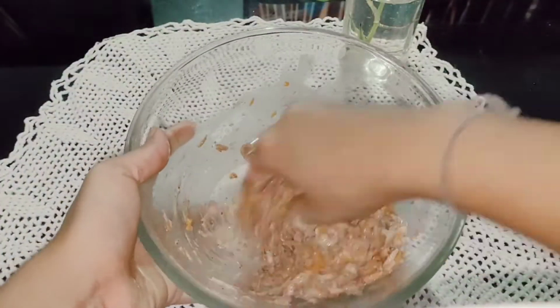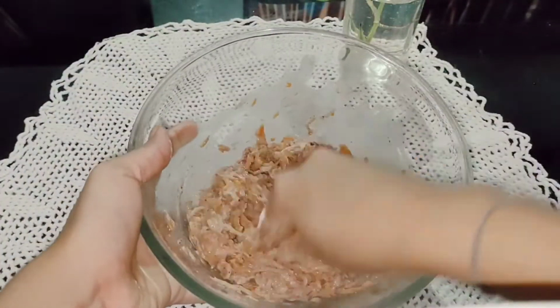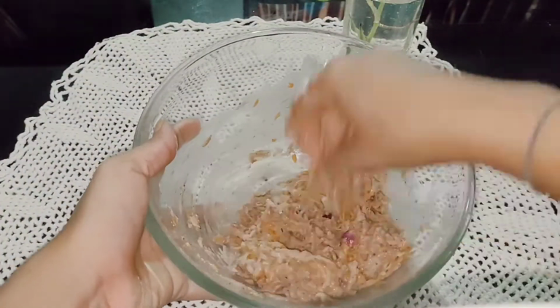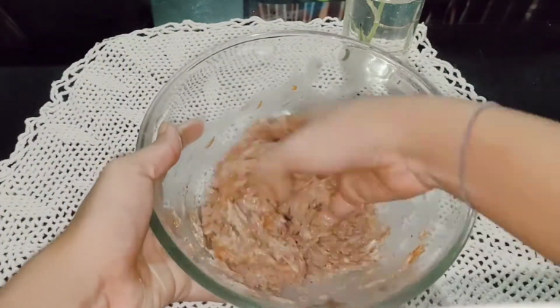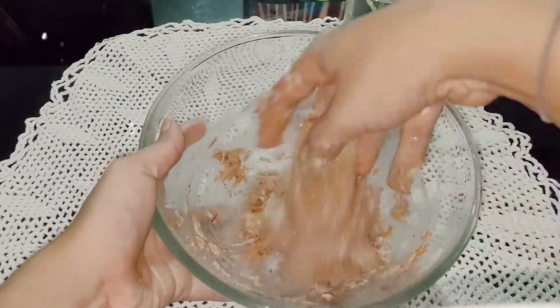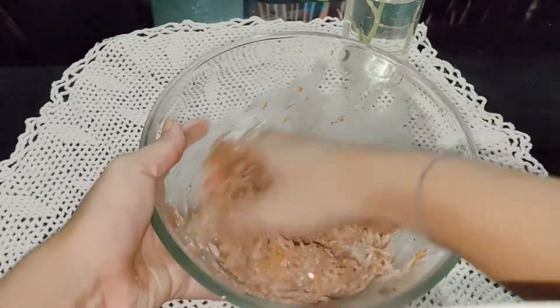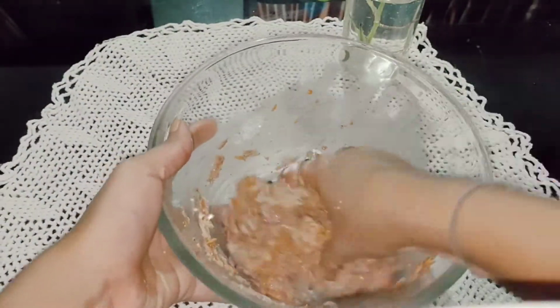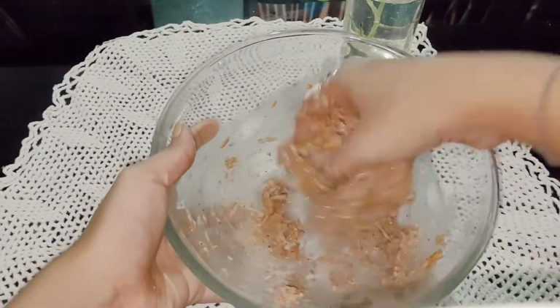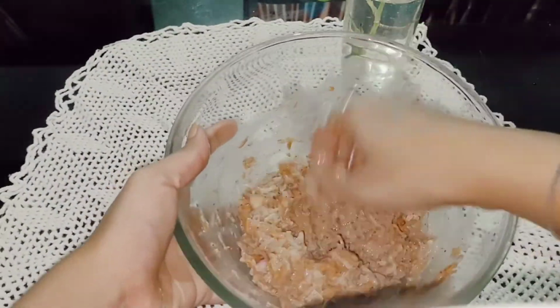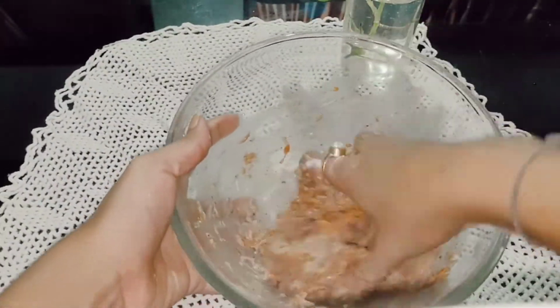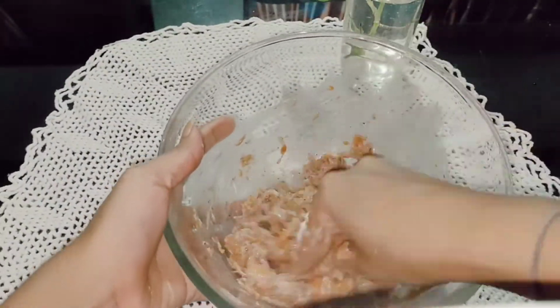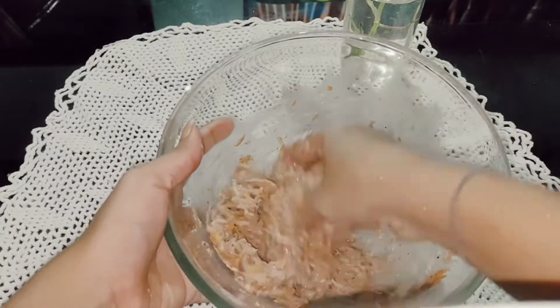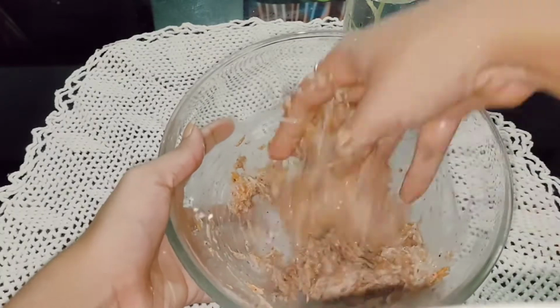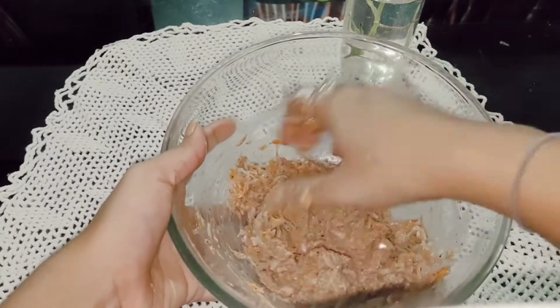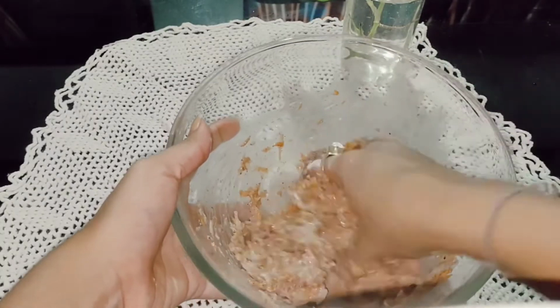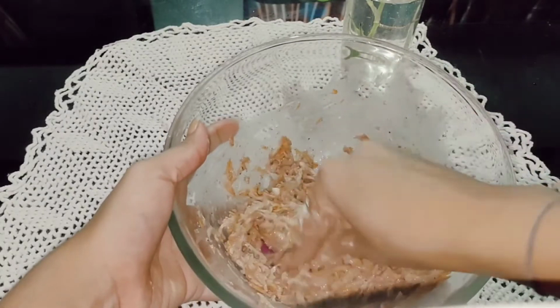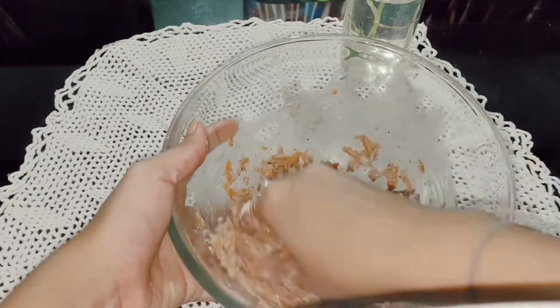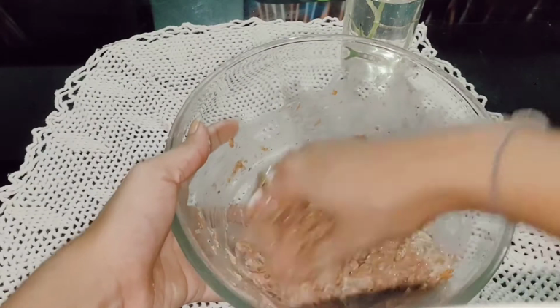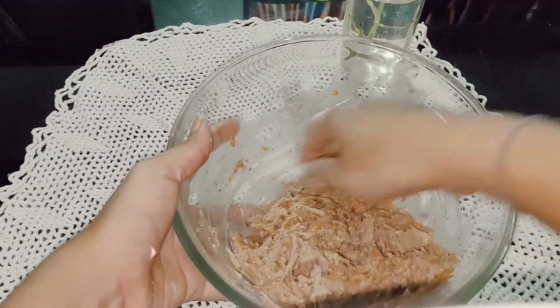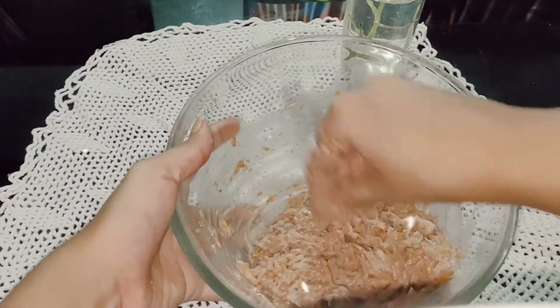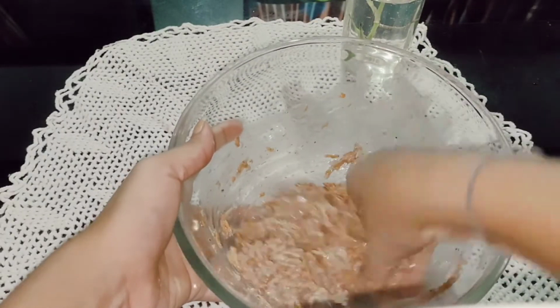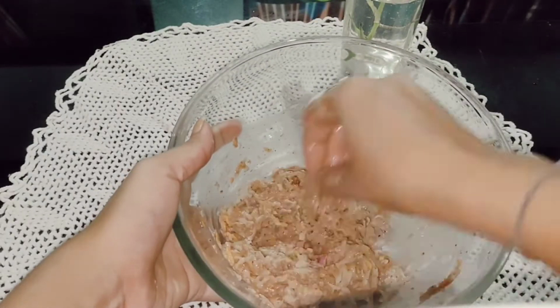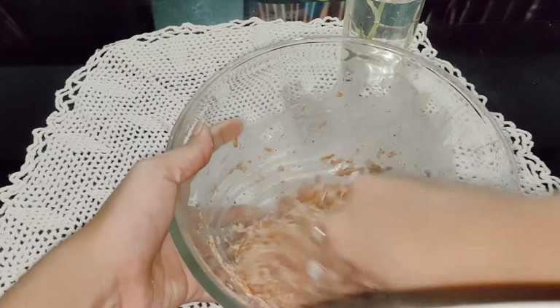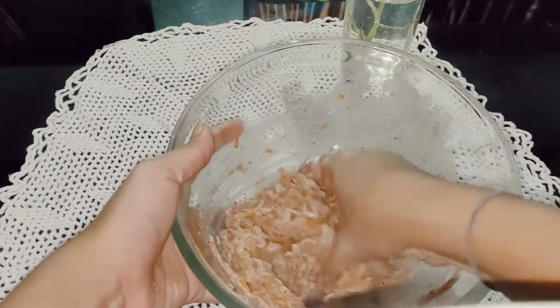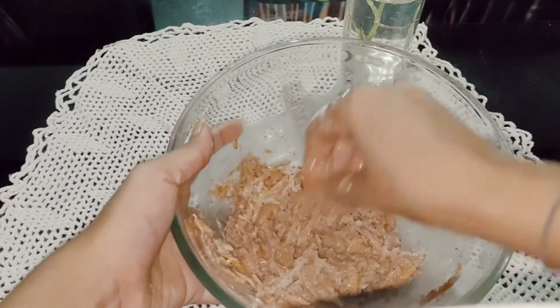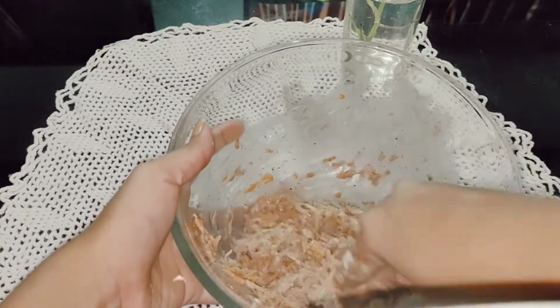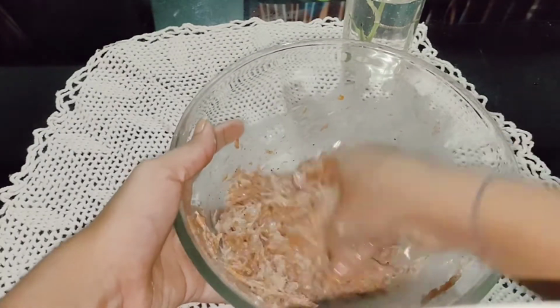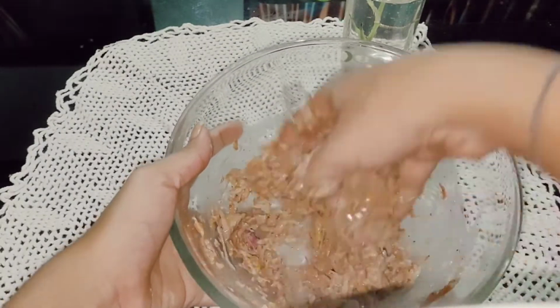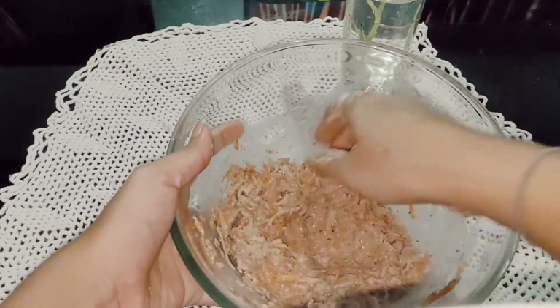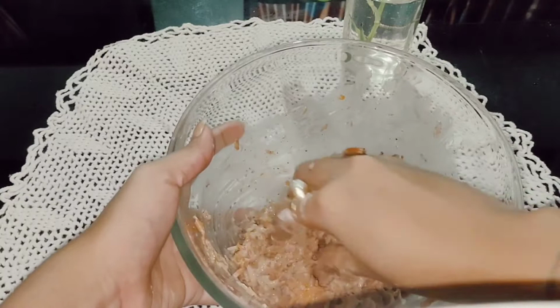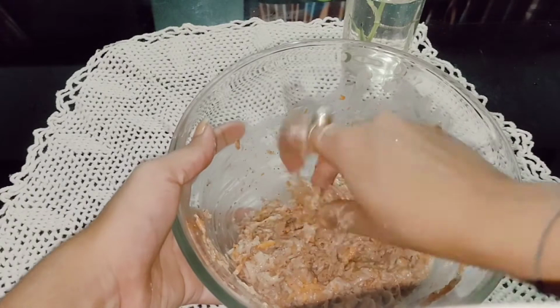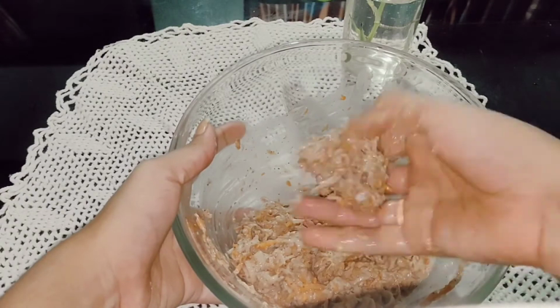Here I am giving it a round shape, and usually manchurian balls are round in shape, isn't it? So there go our manchurian balls, ready to fry.